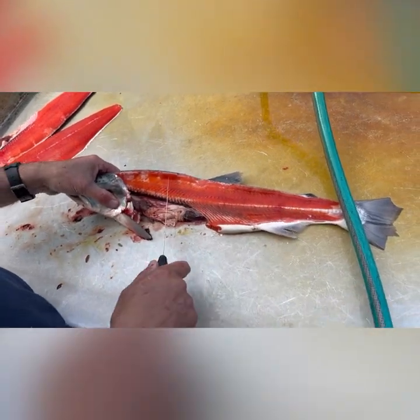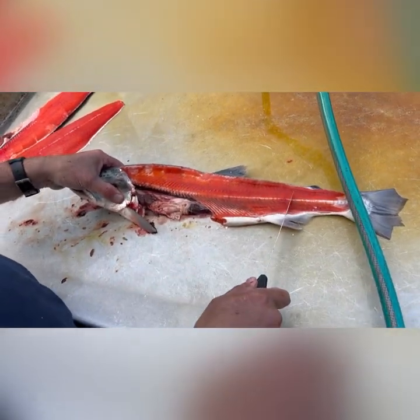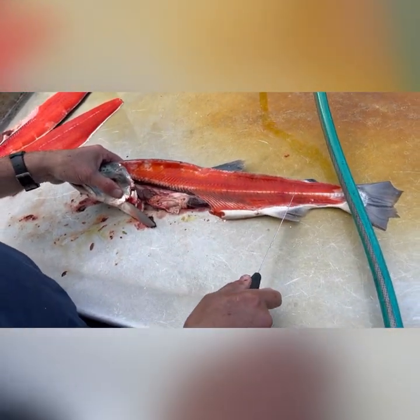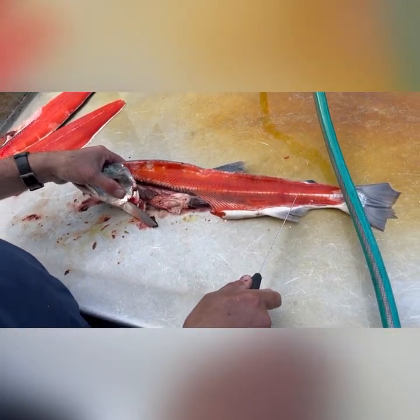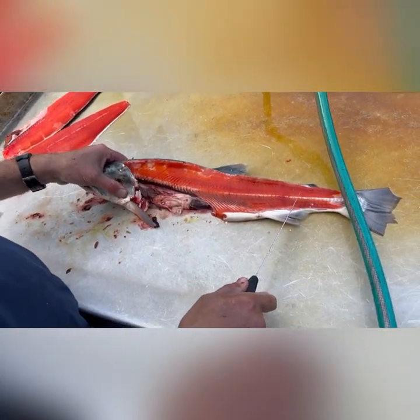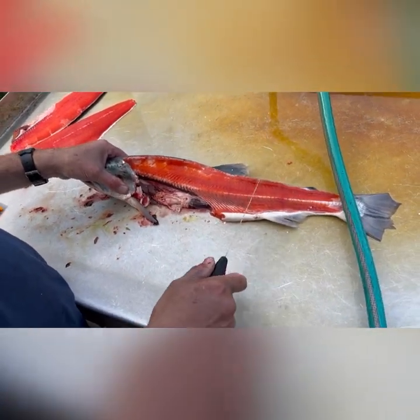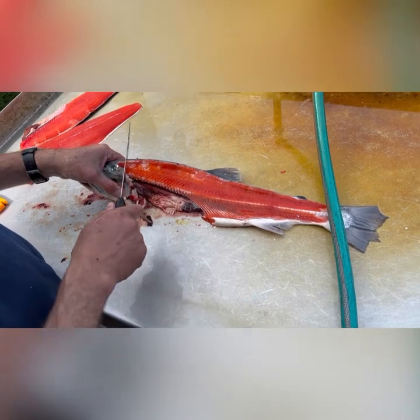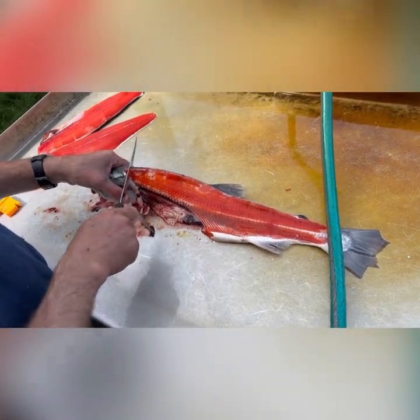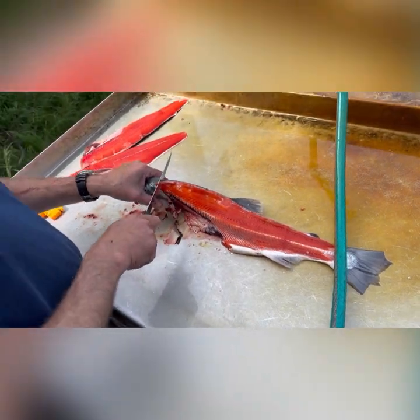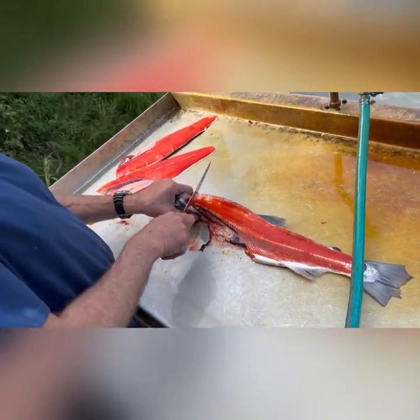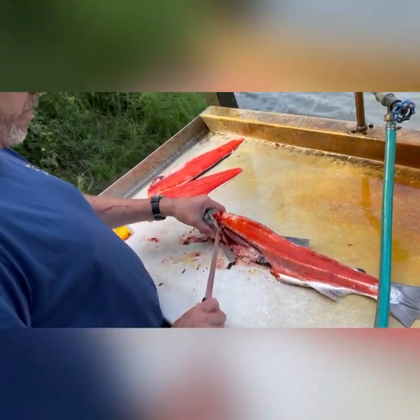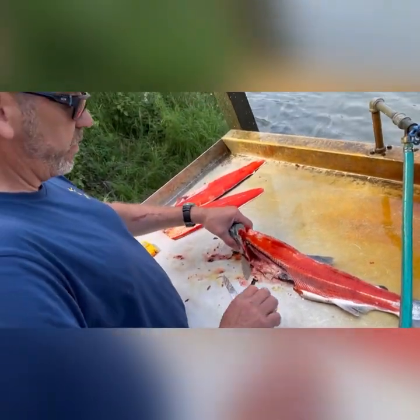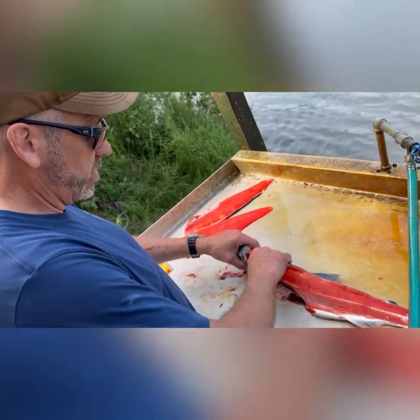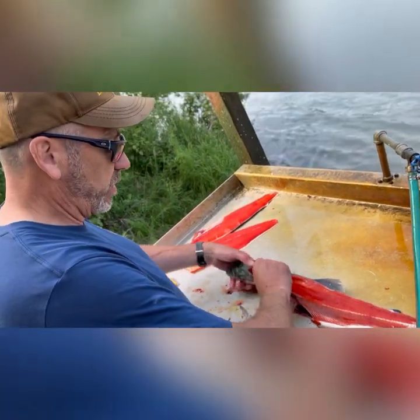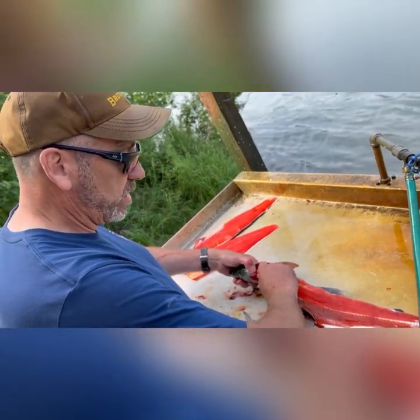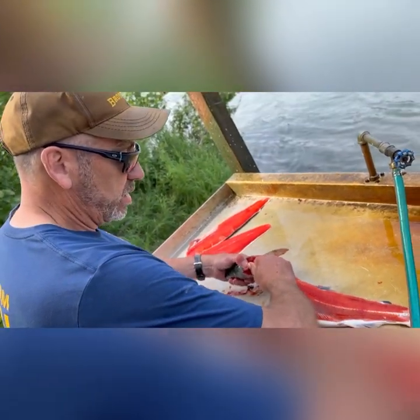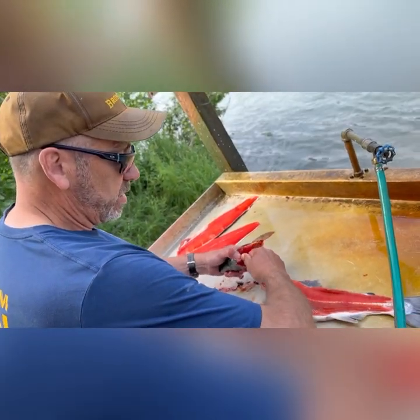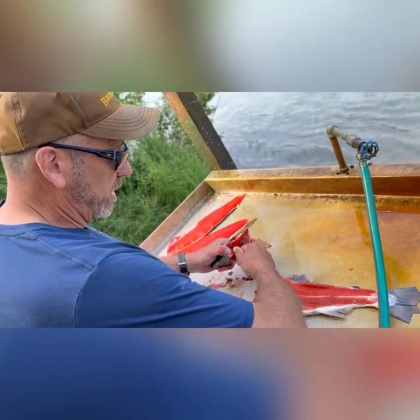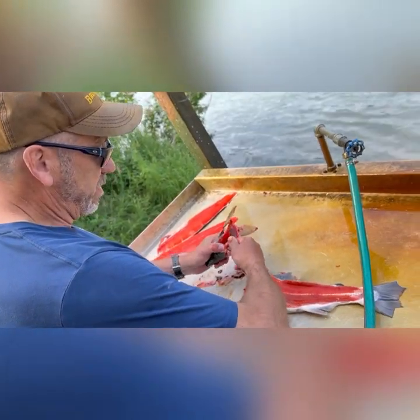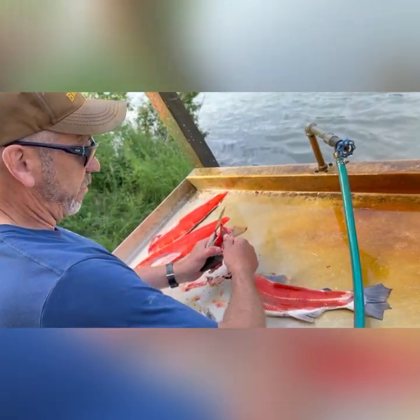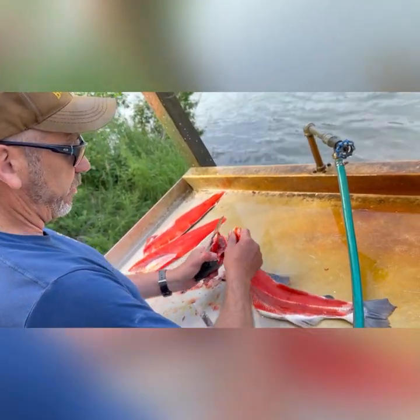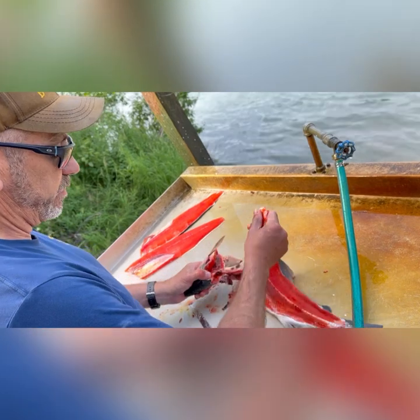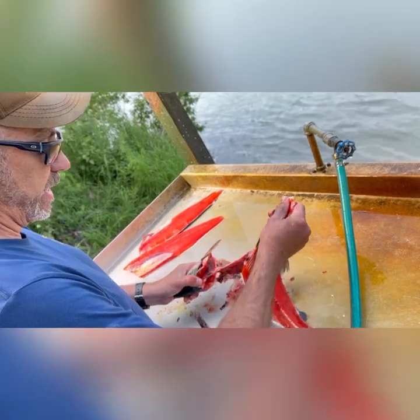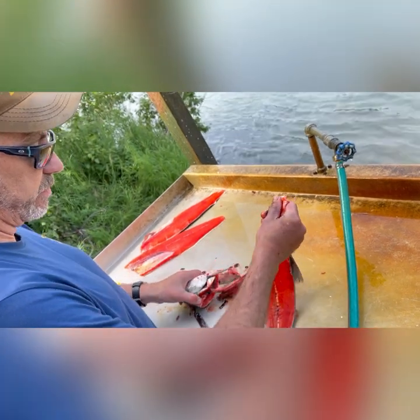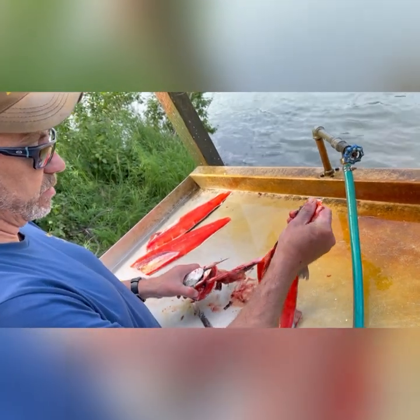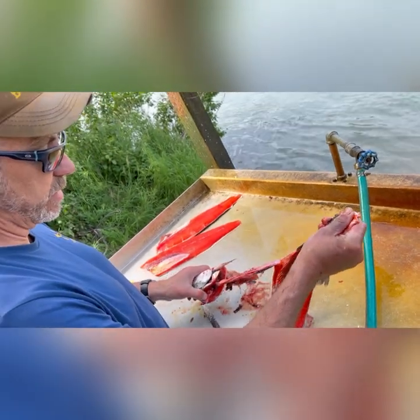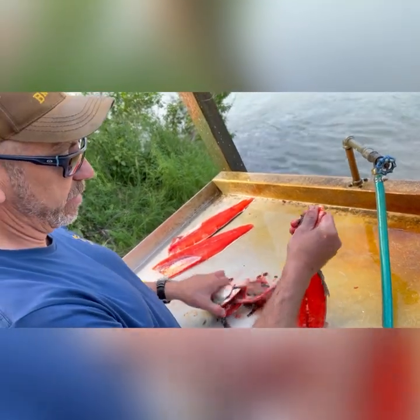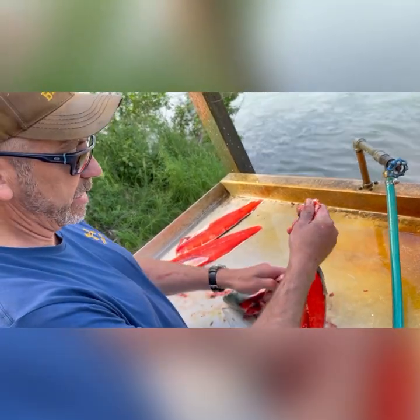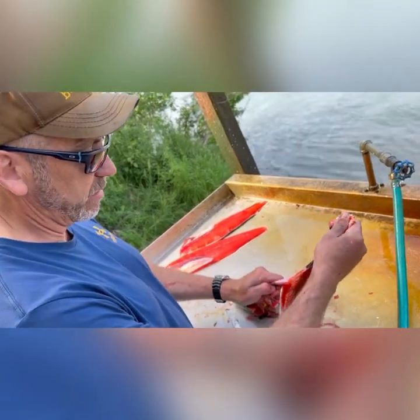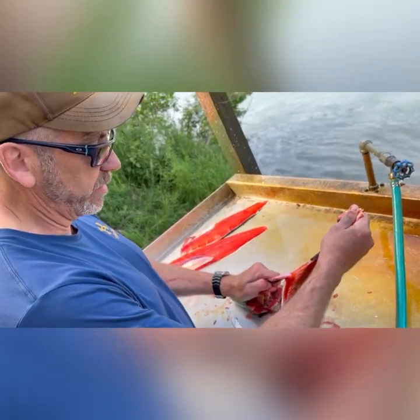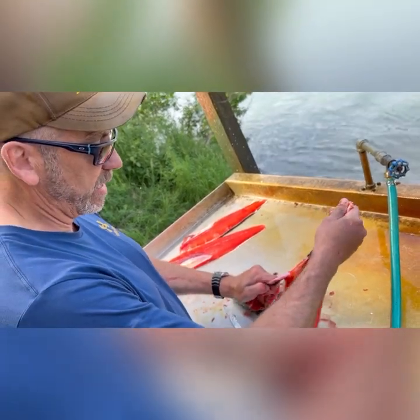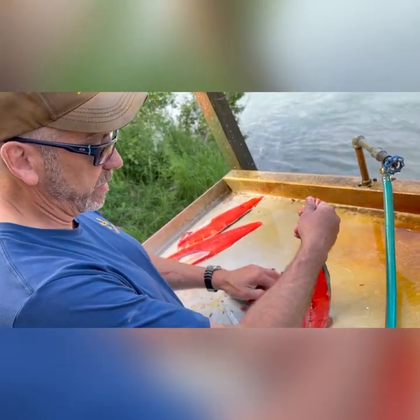You scrape the carcass with a spoon and you end up with enough shredded red salmon meat for breakfast. We've actually gotten a good gallon of it today just from the fish that we caught.